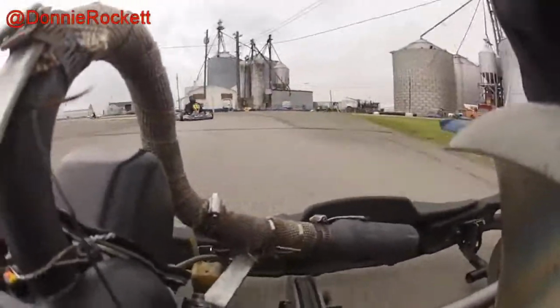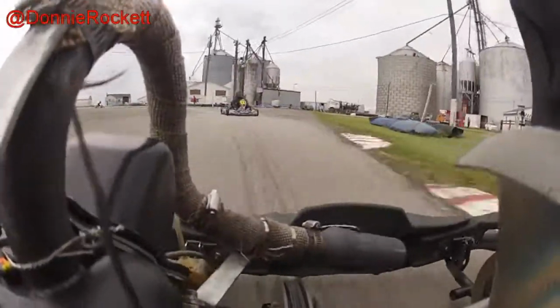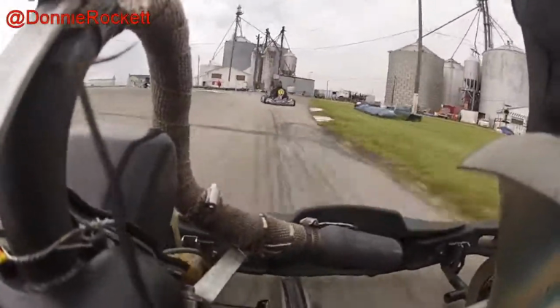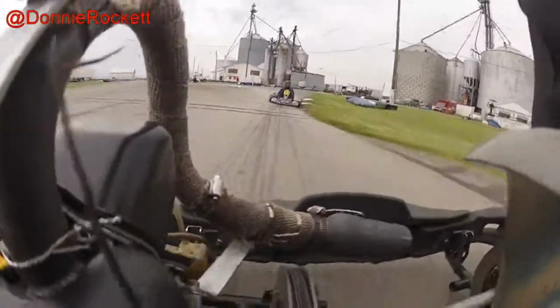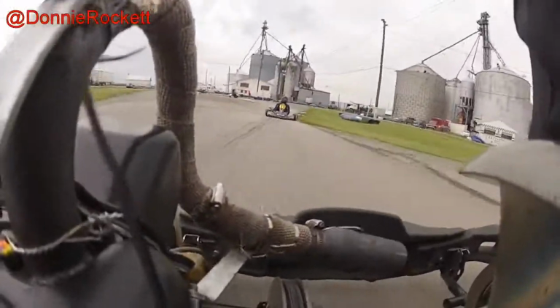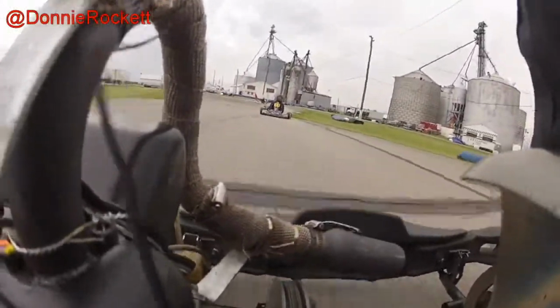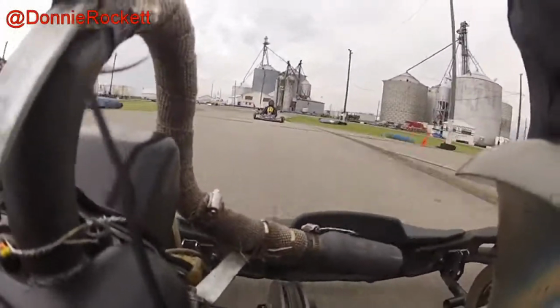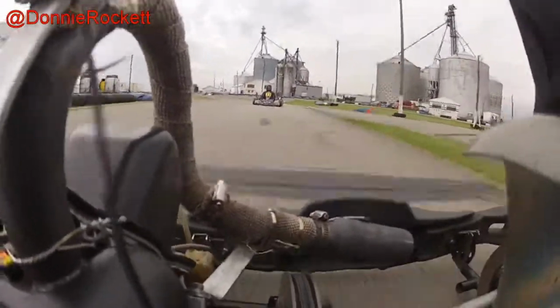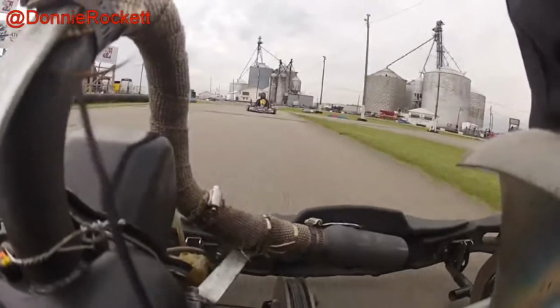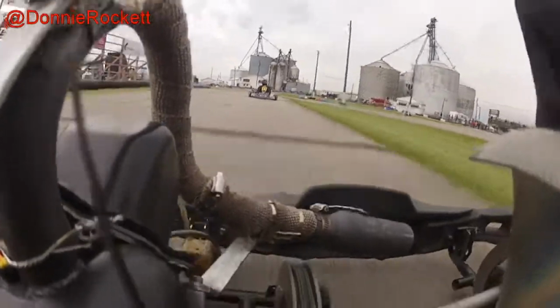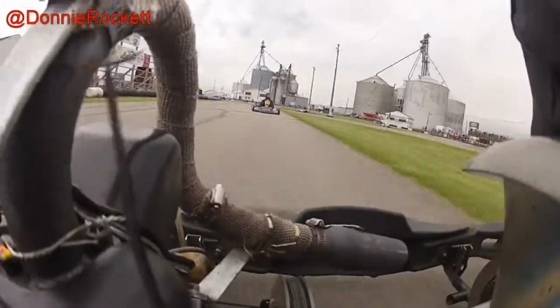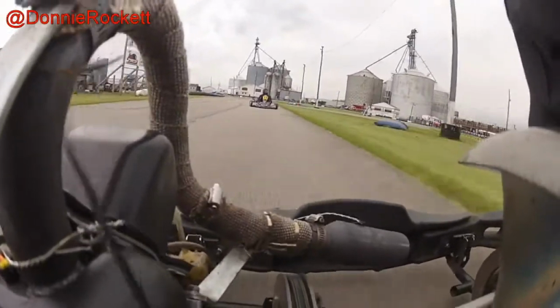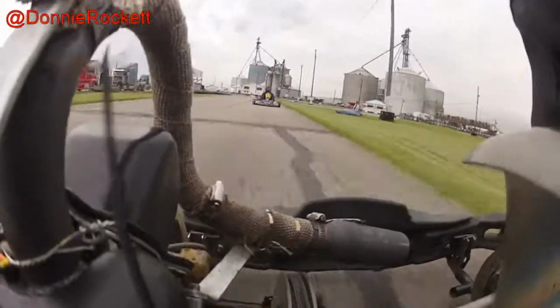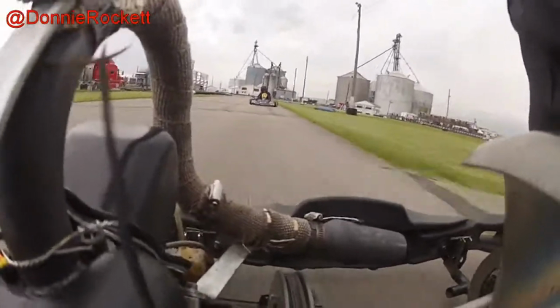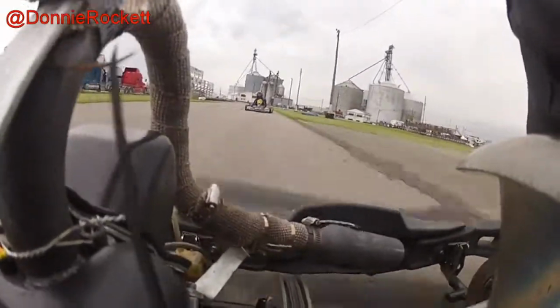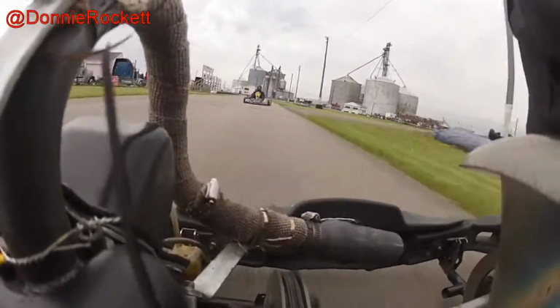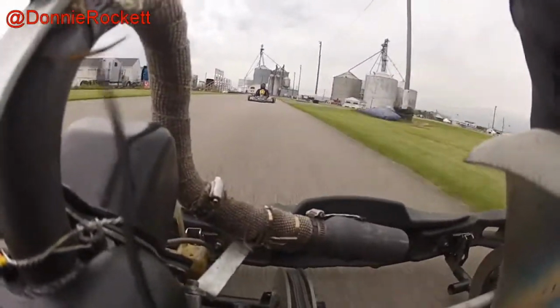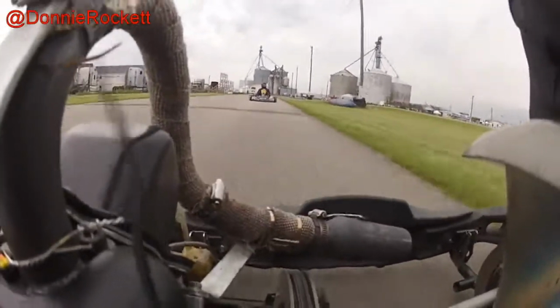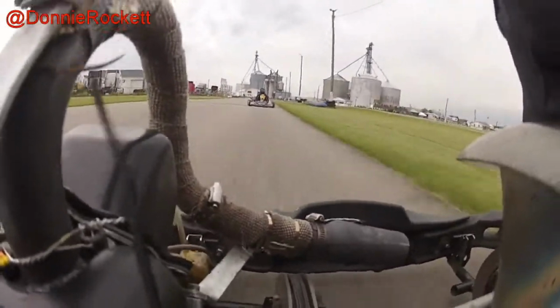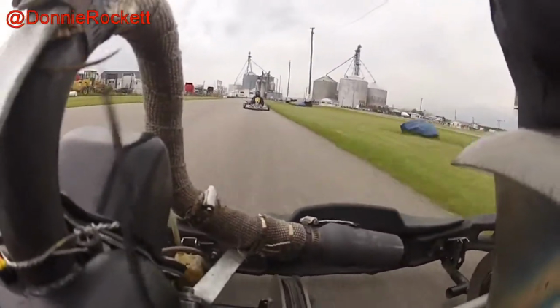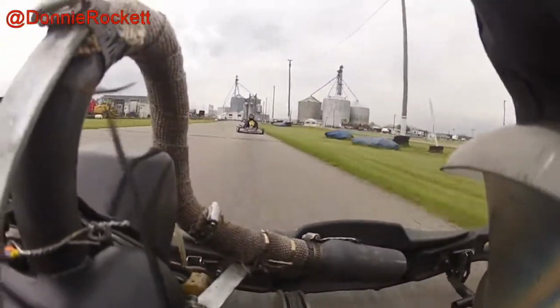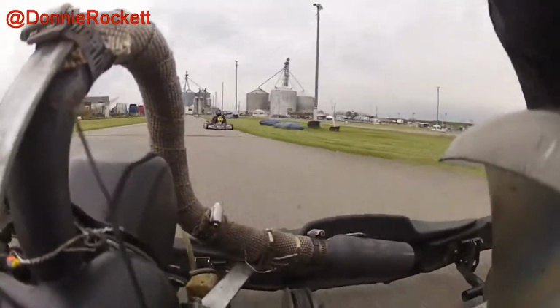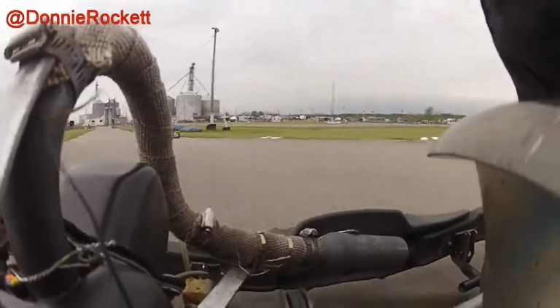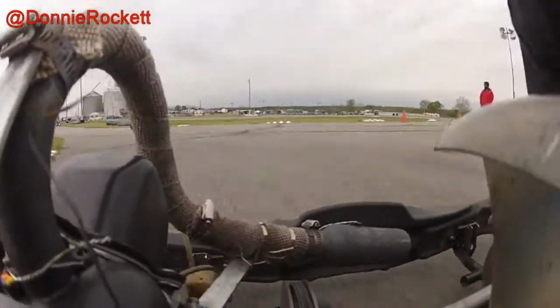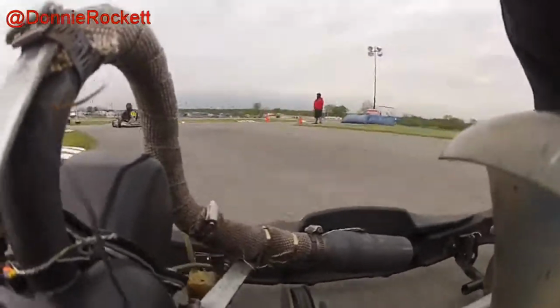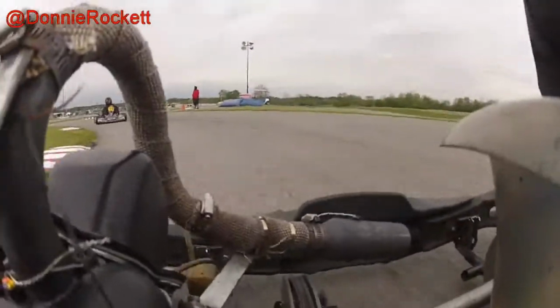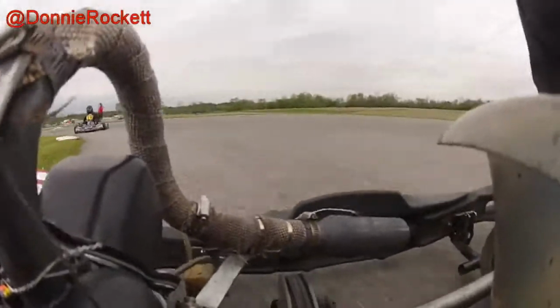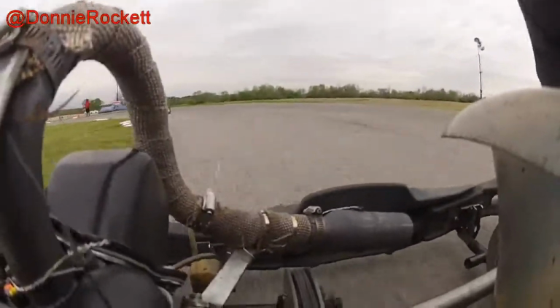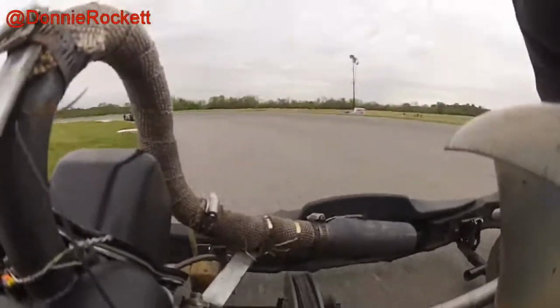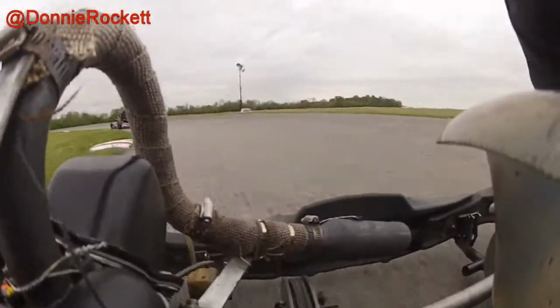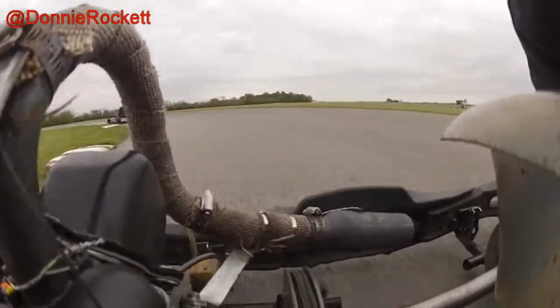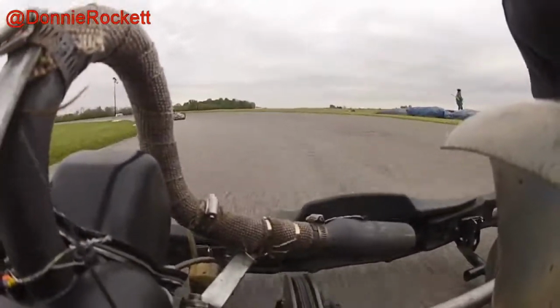The rain came in, and it was a good cancellation — it didn't just all of a sudden have the sun pop out. It rained for the rest of the evening.